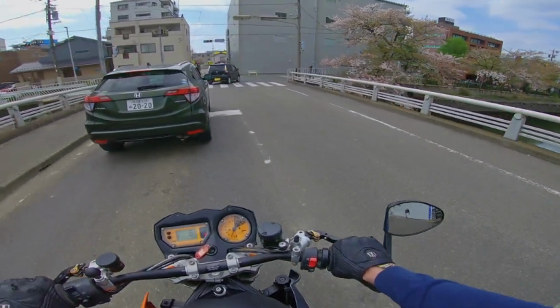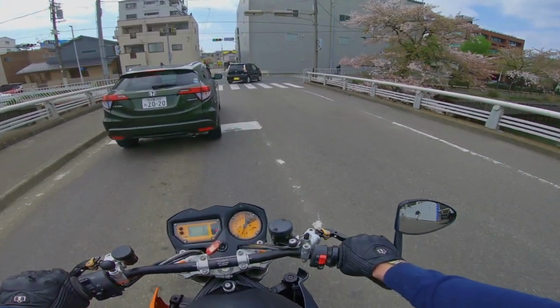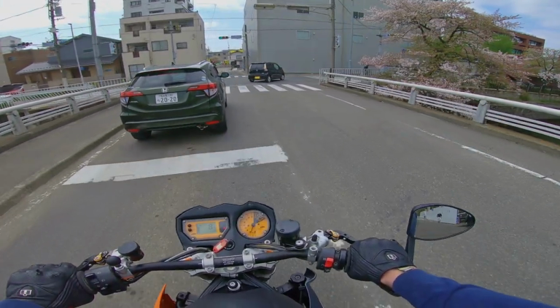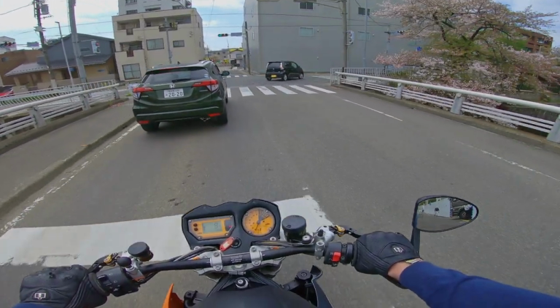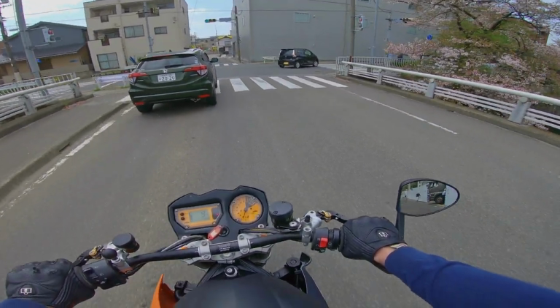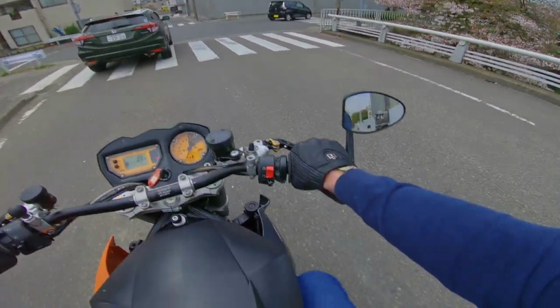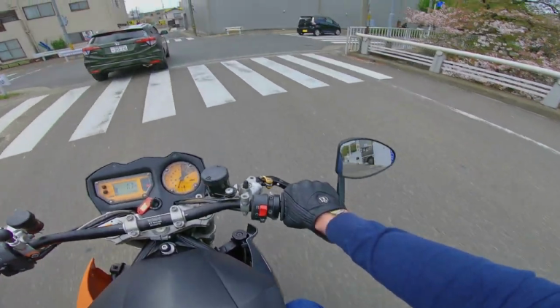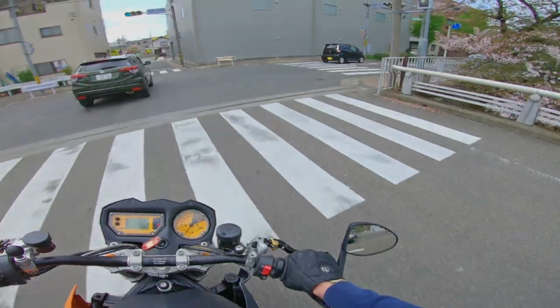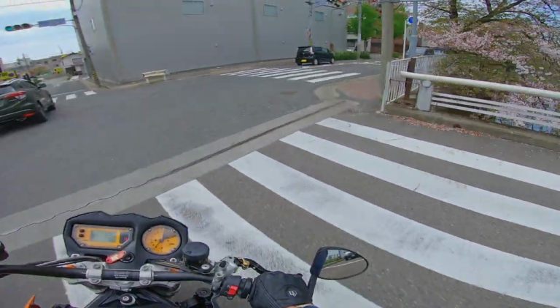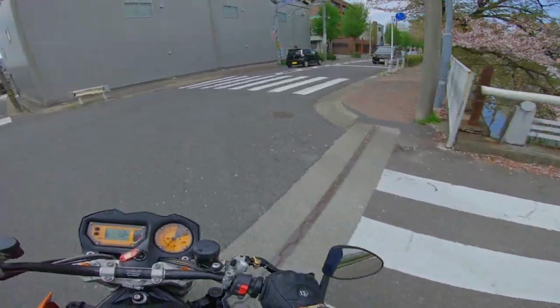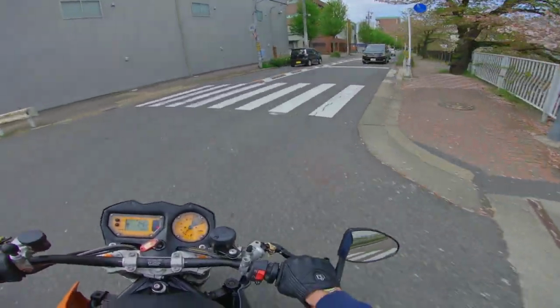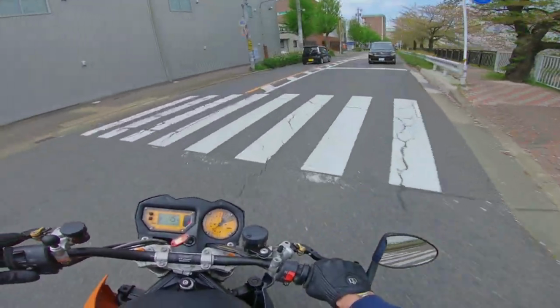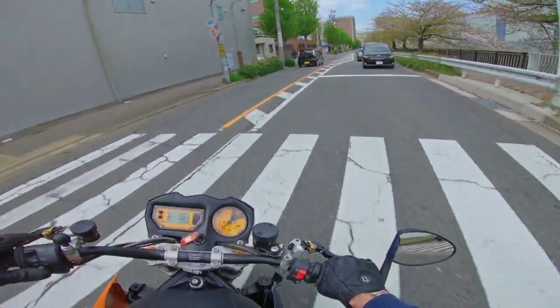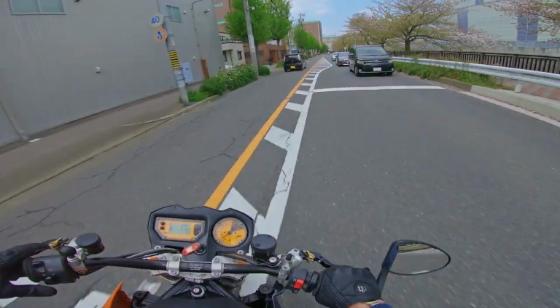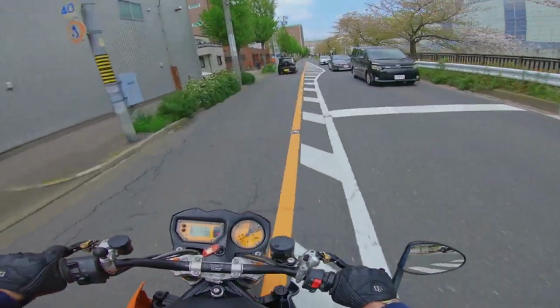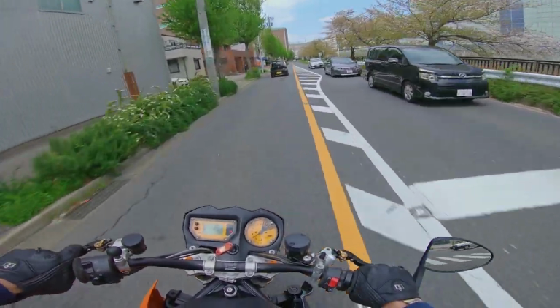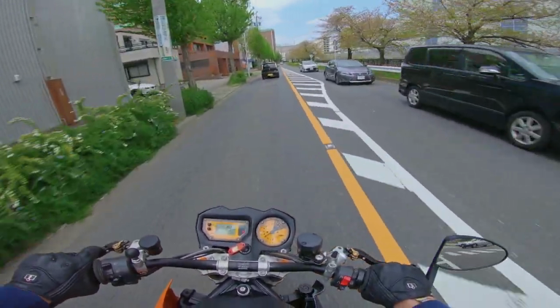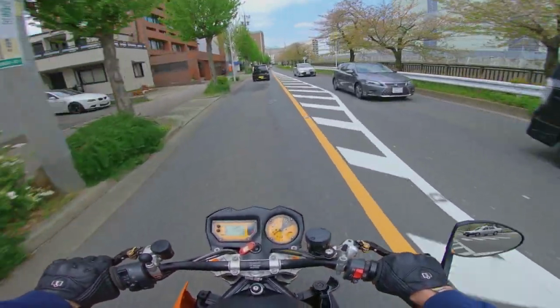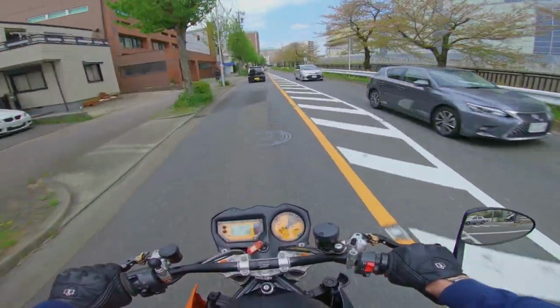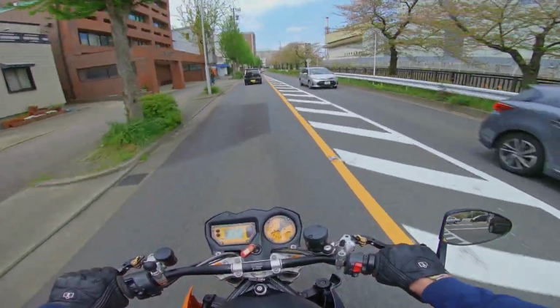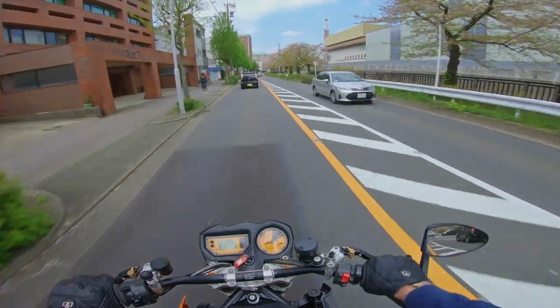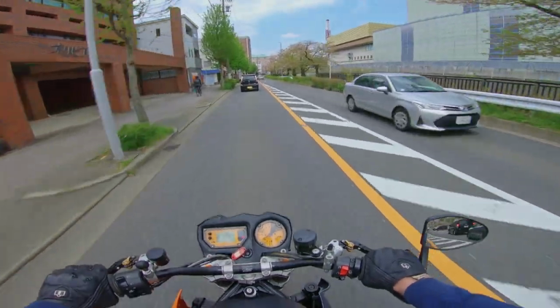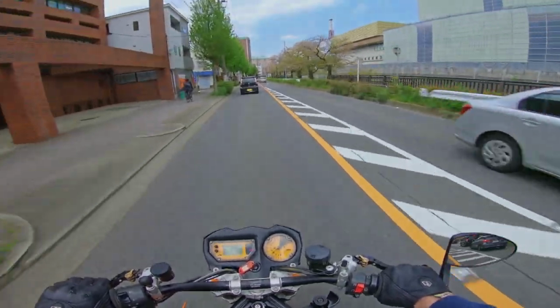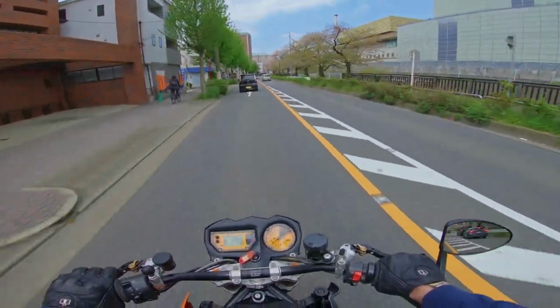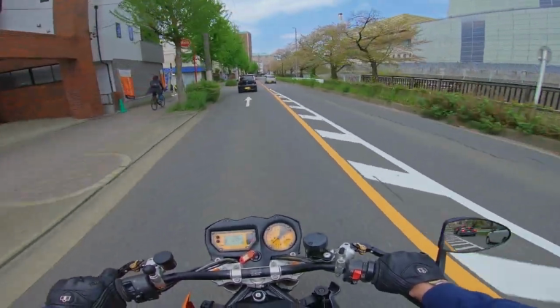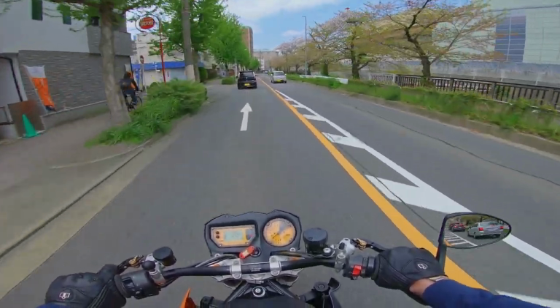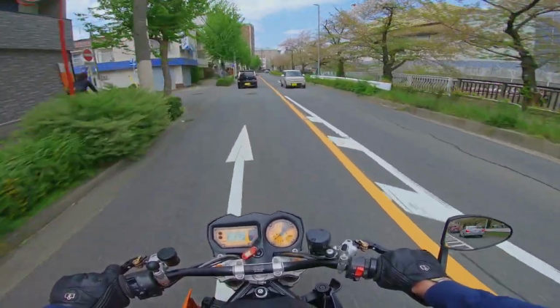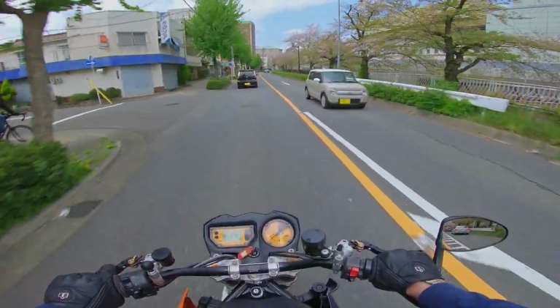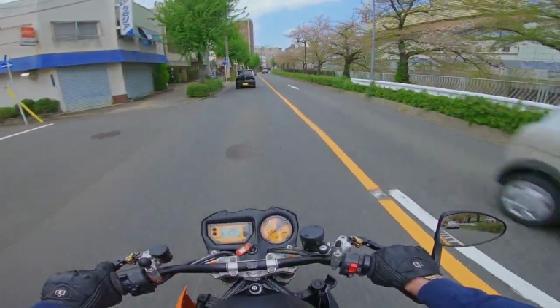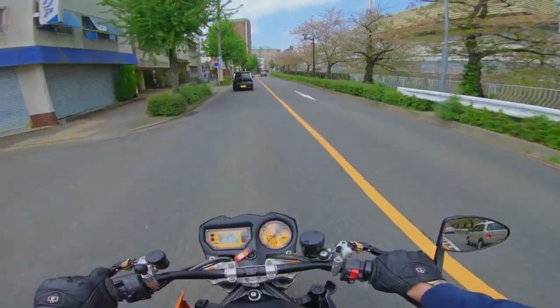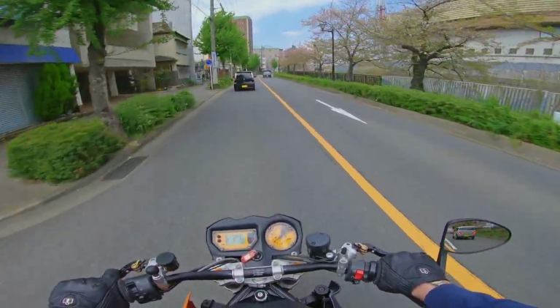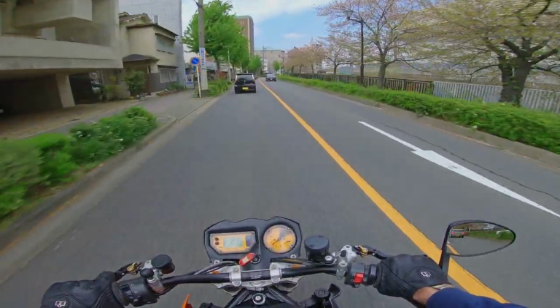After figuring that out, I consciously tried to hang off the bike more and reduce my lean angle. And then I did a 1:04 — I was super happy with that. That's almost a full second off my previous best time.